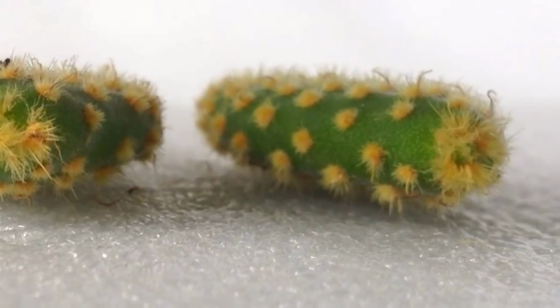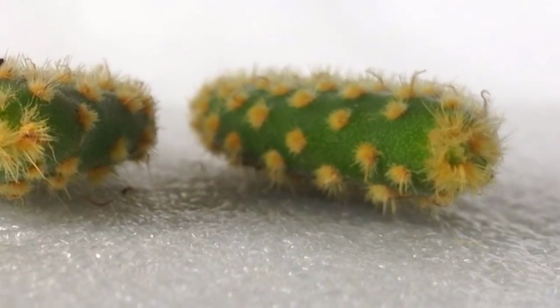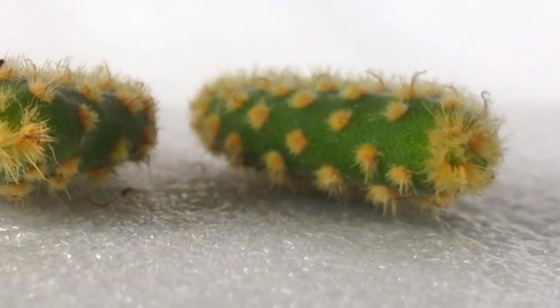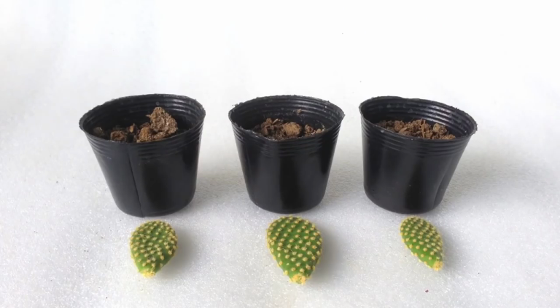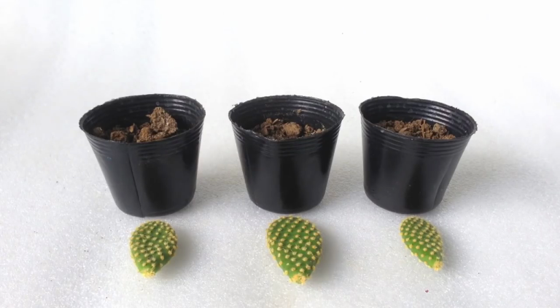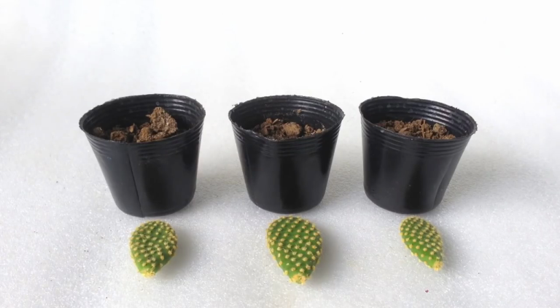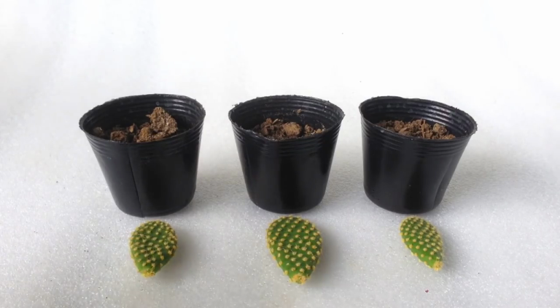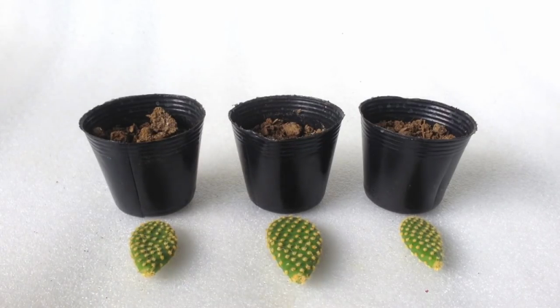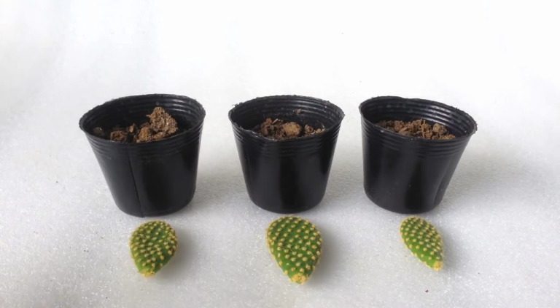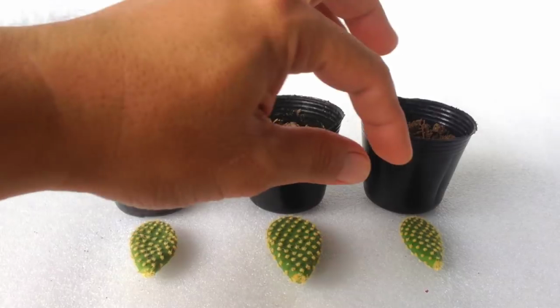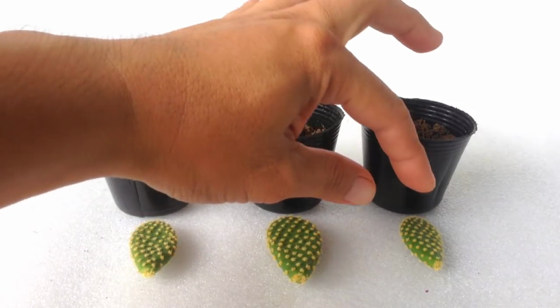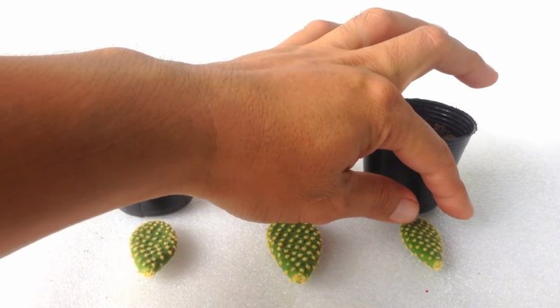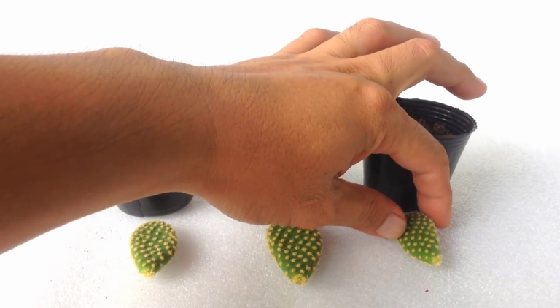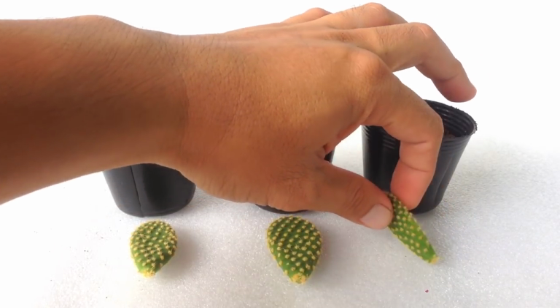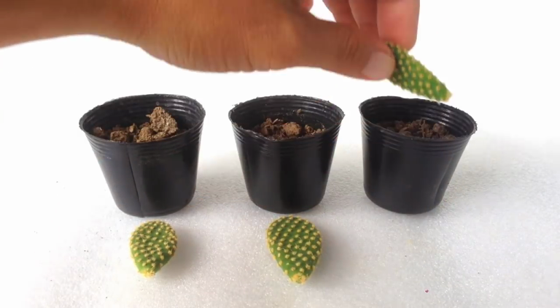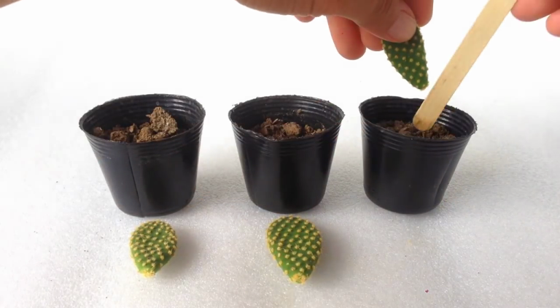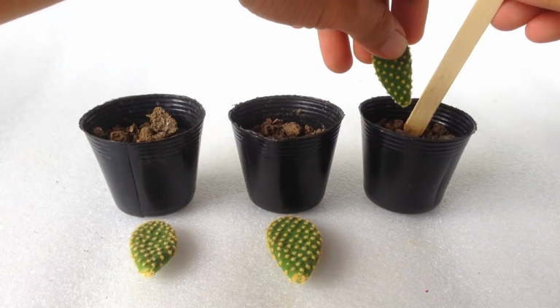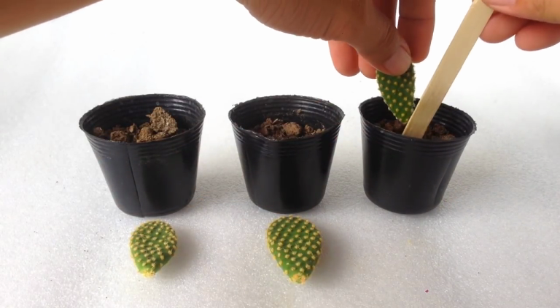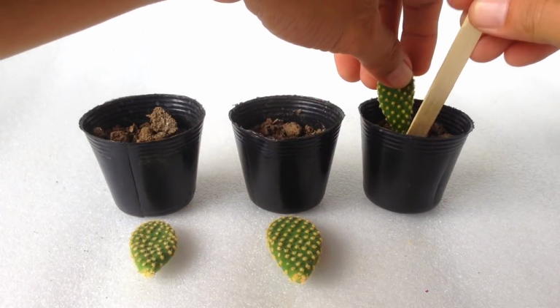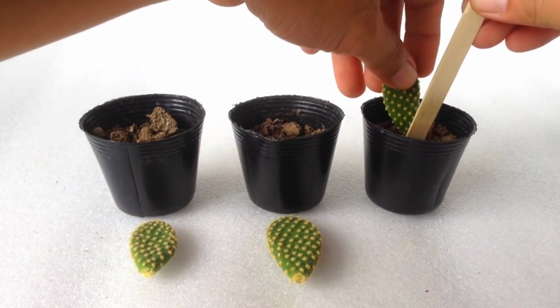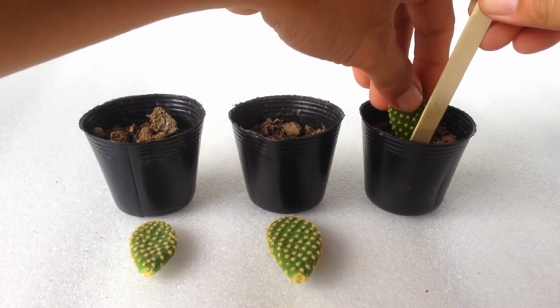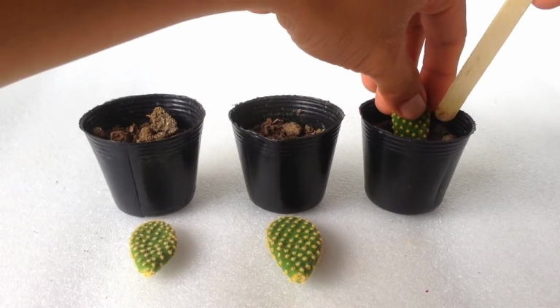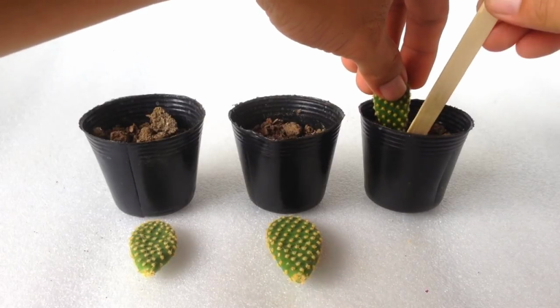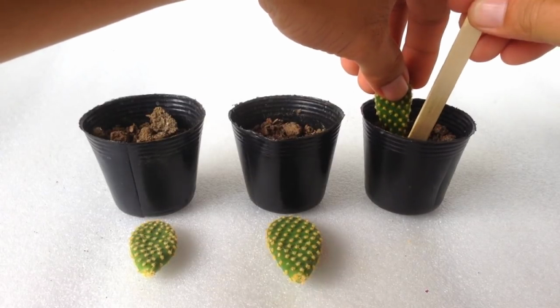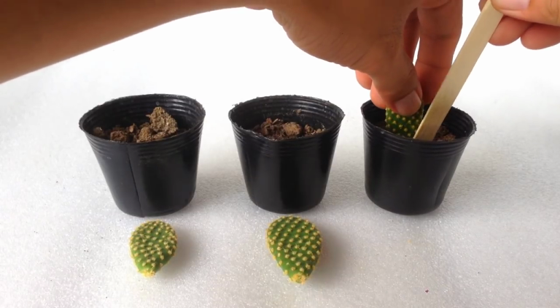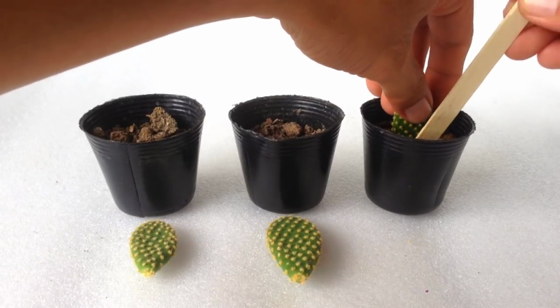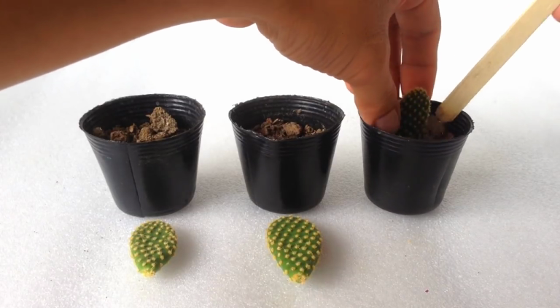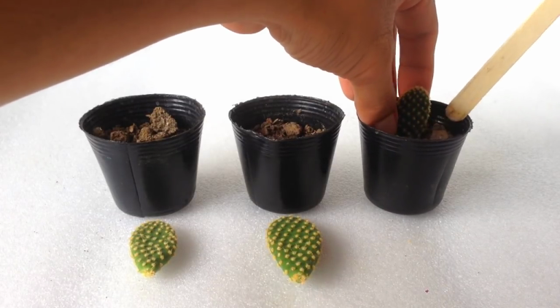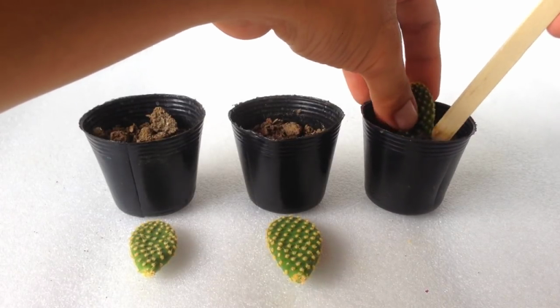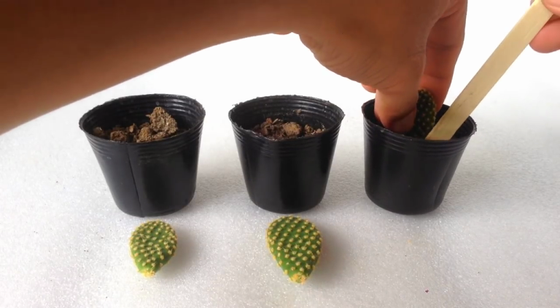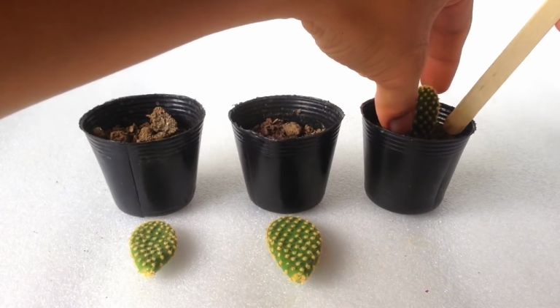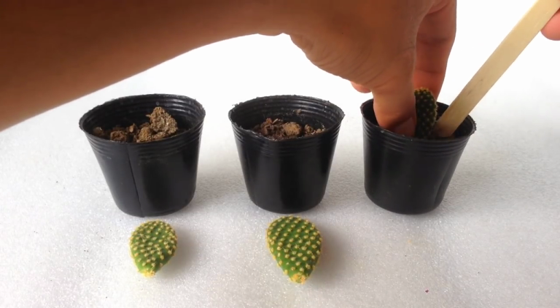Time to pot. I usually bury about a third. No watering at this stage, and make sure your soil is totally dry.